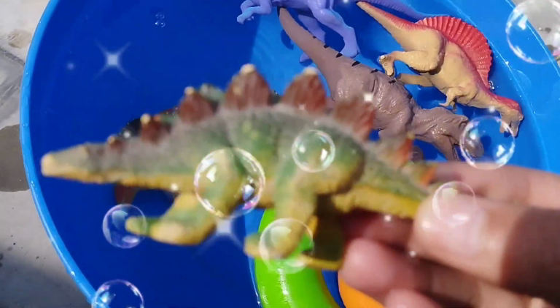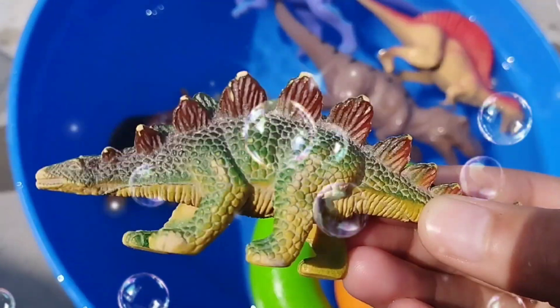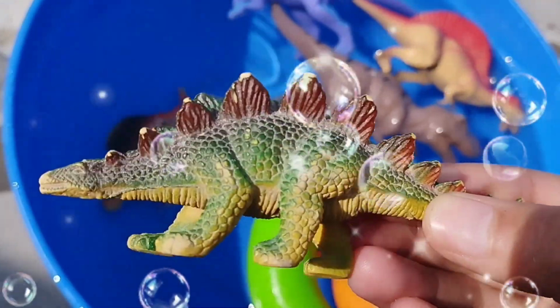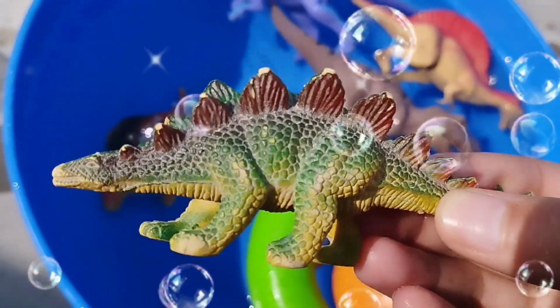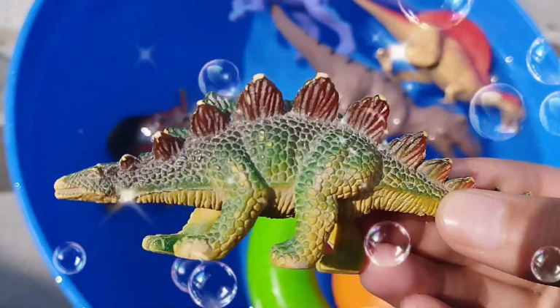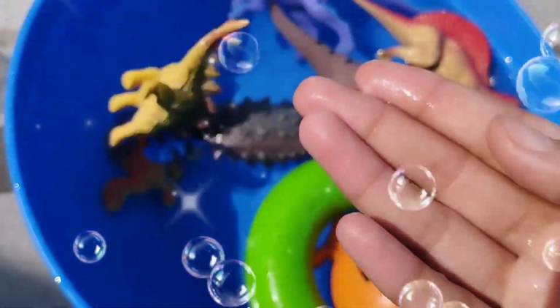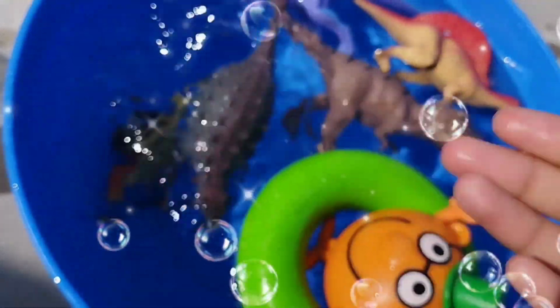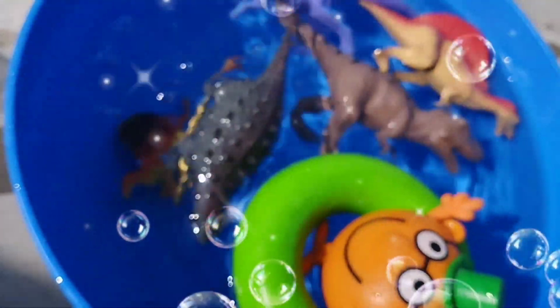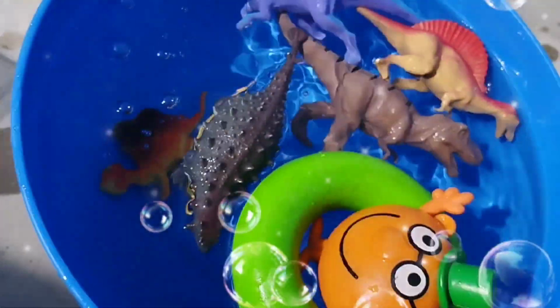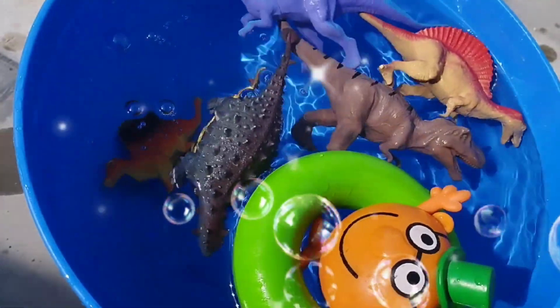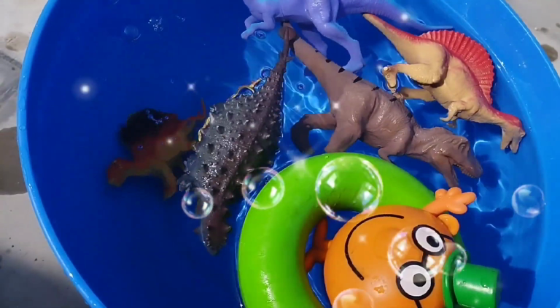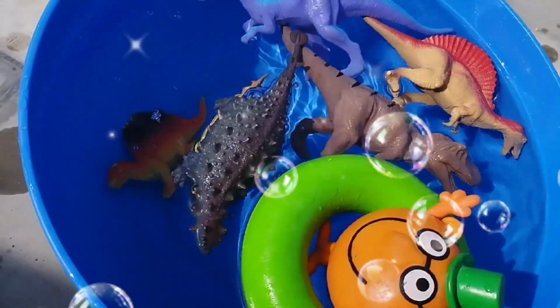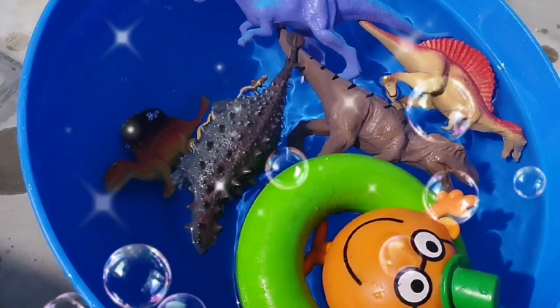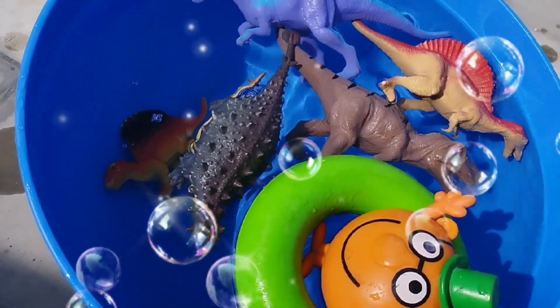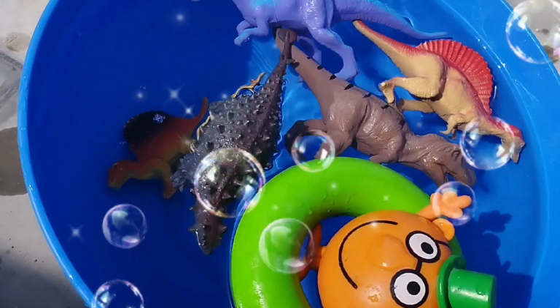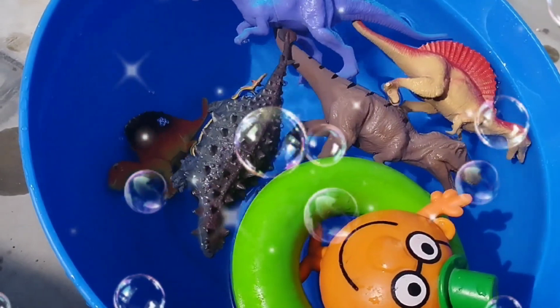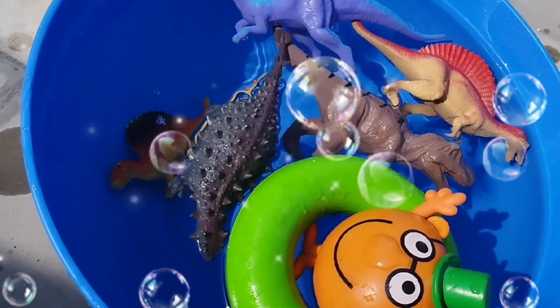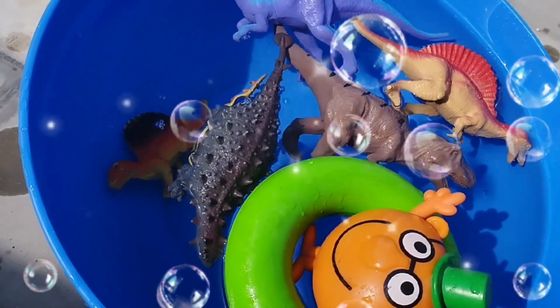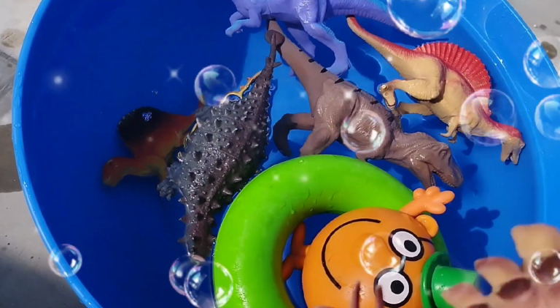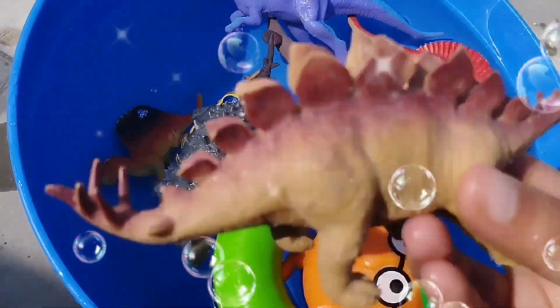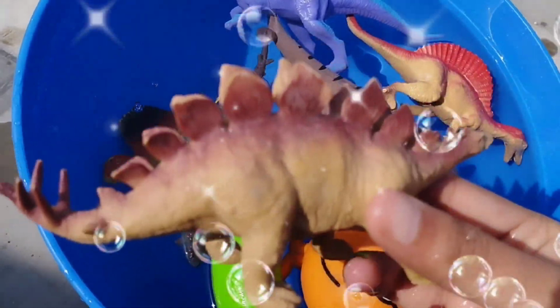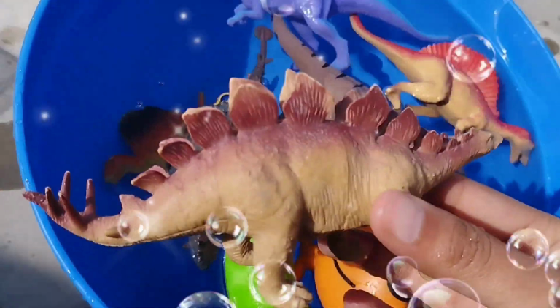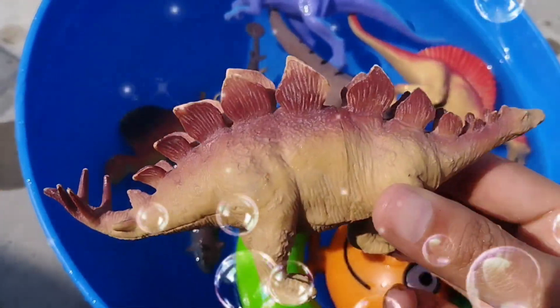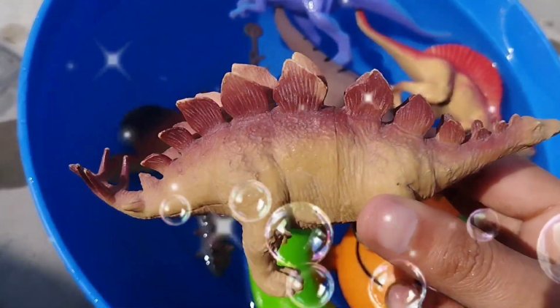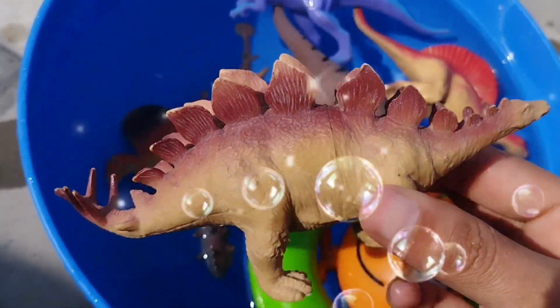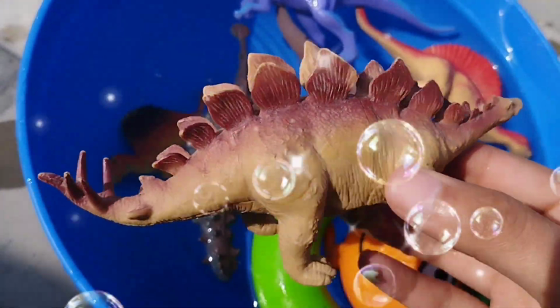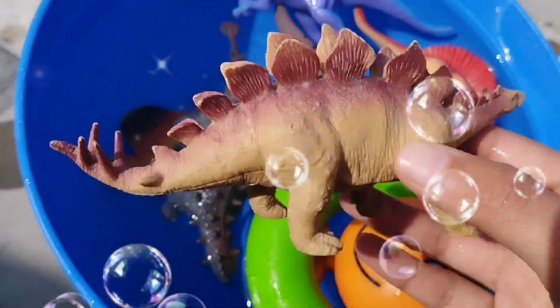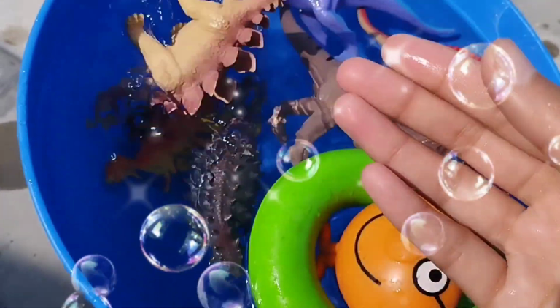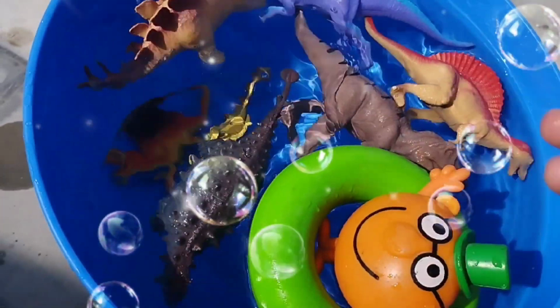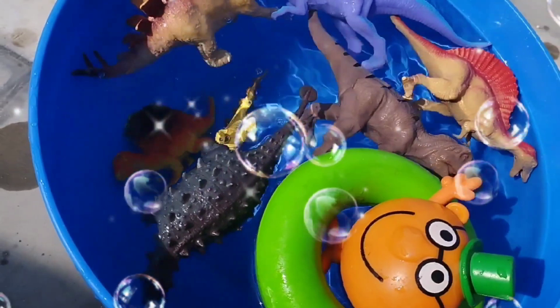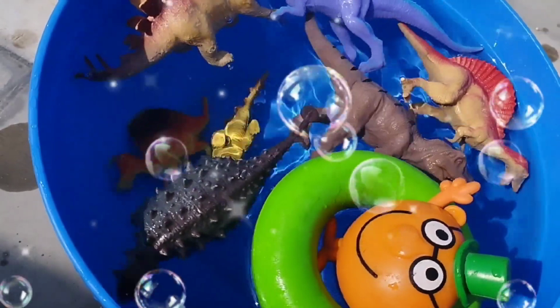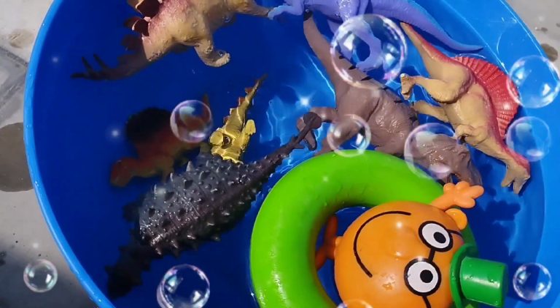This is a Stegosaurus. Baby Stegosaurus. This is a Stegosaurus. A Mama Stegosaurus.